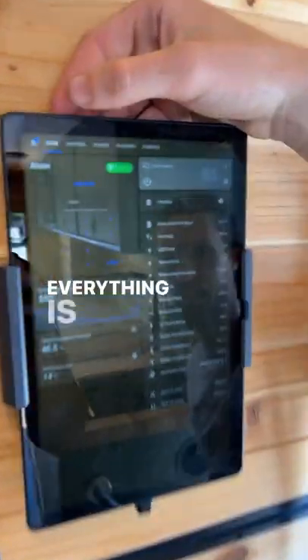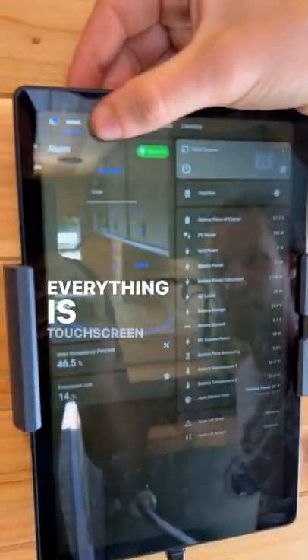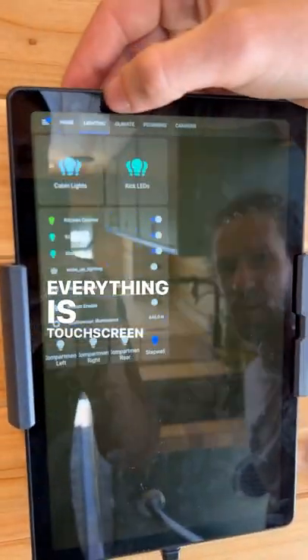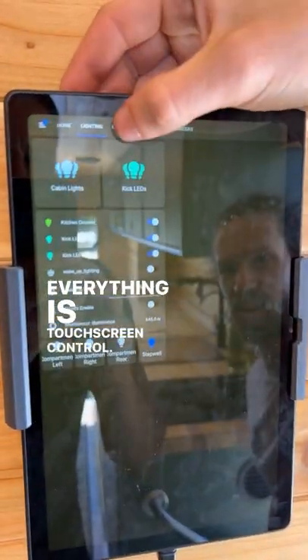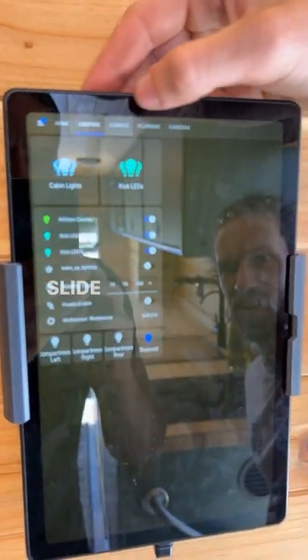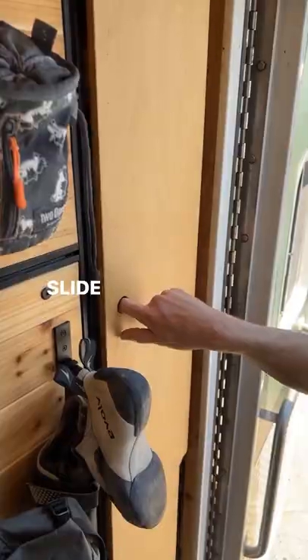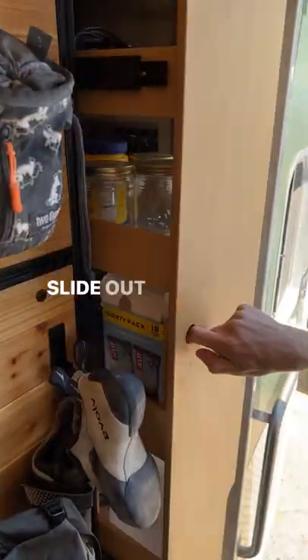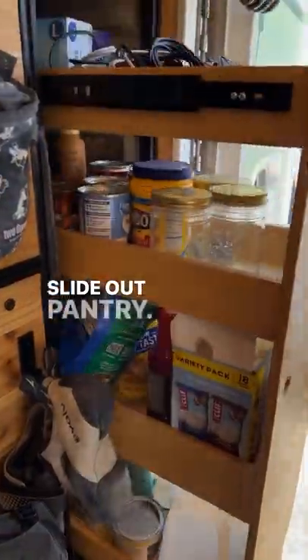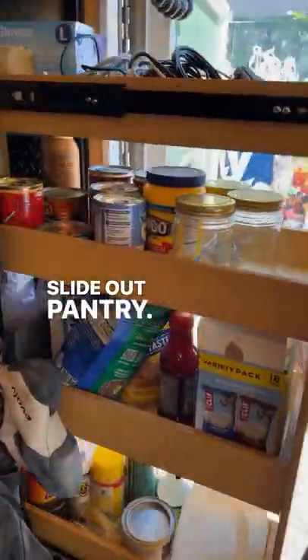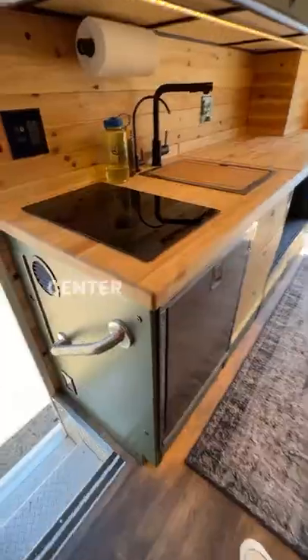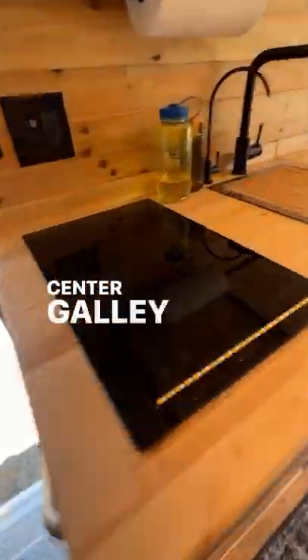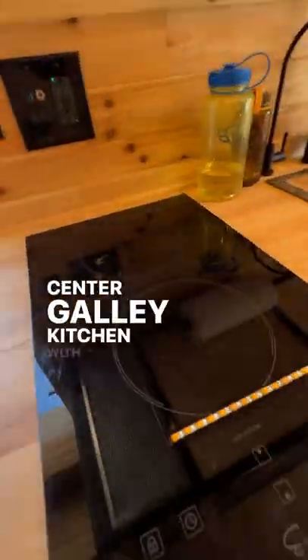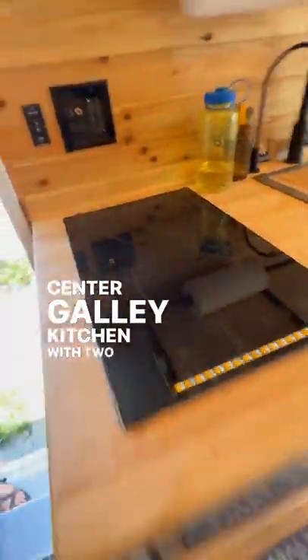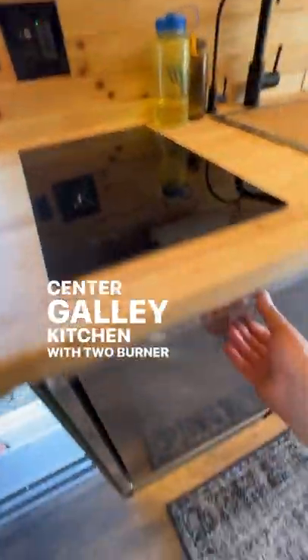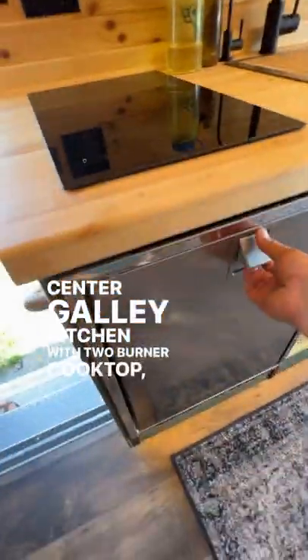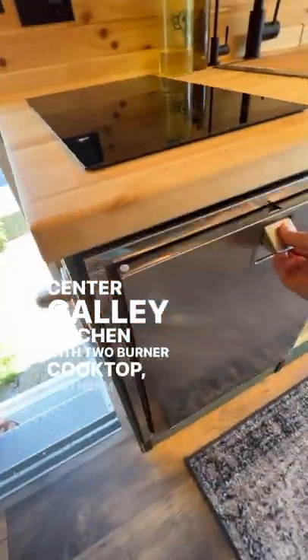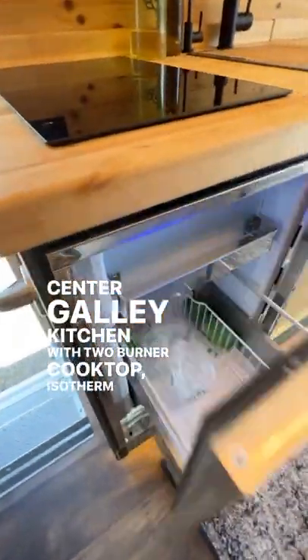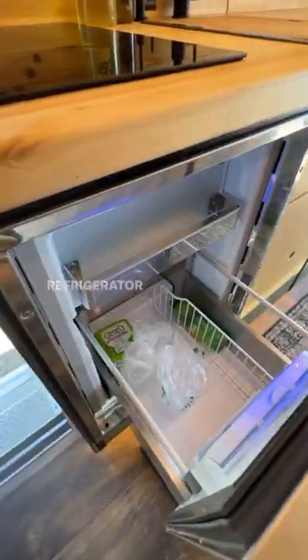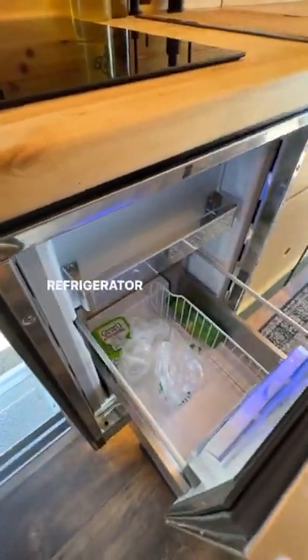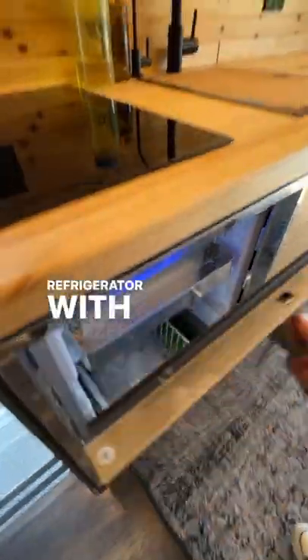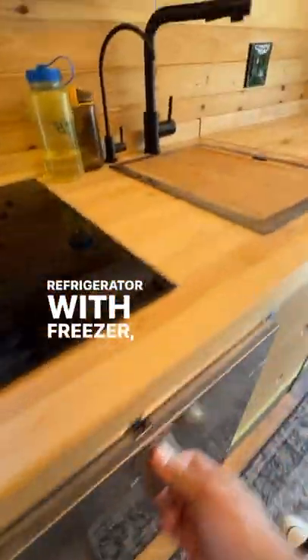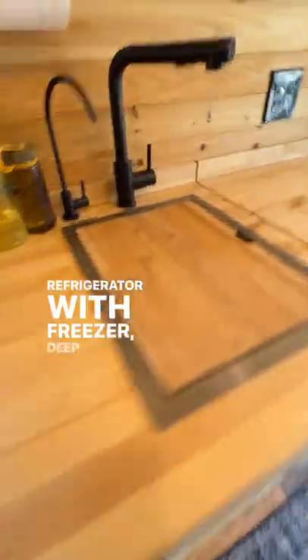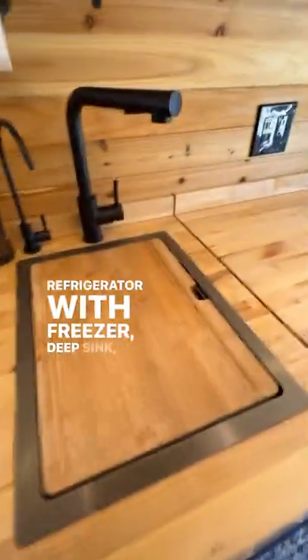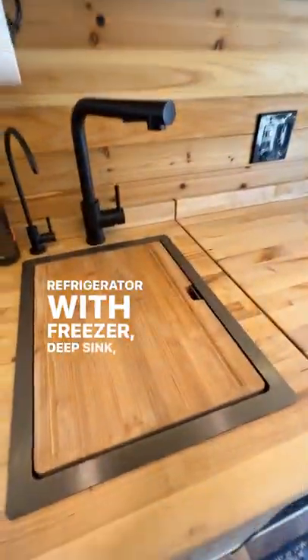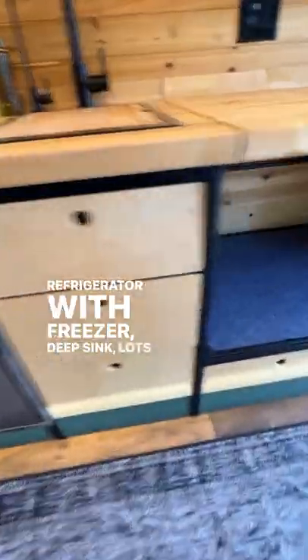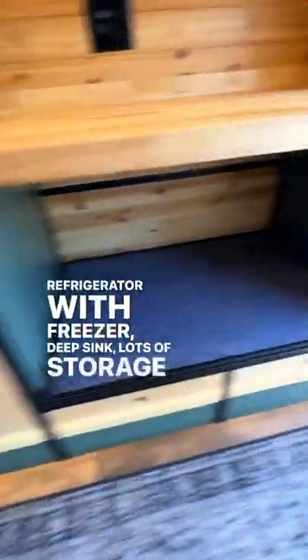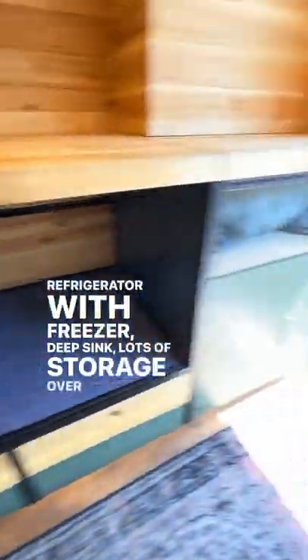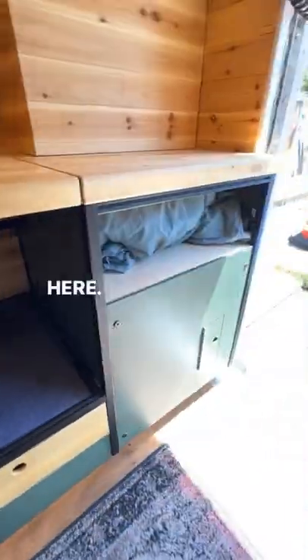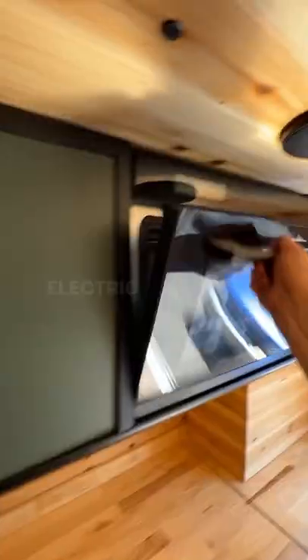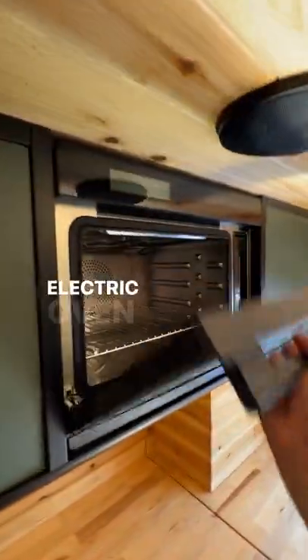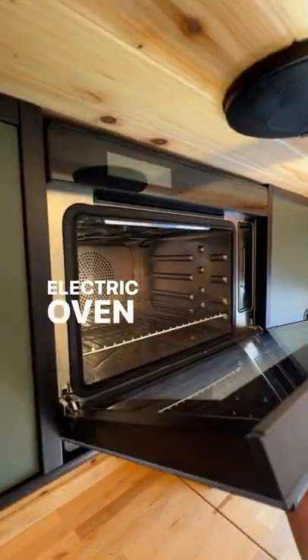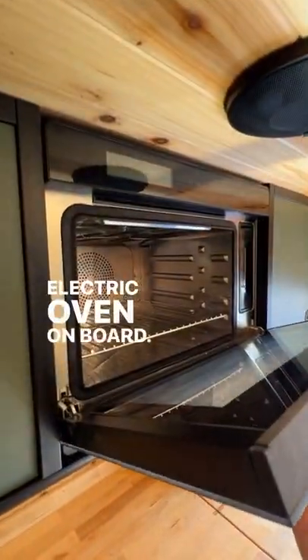Everything is touchscreen control. Slide out pantry. Center galley kitchen with two burner cooktop. Isotherm refrigerator with freezer. Deep sink. Lots of storage over here. Electric oven on board.